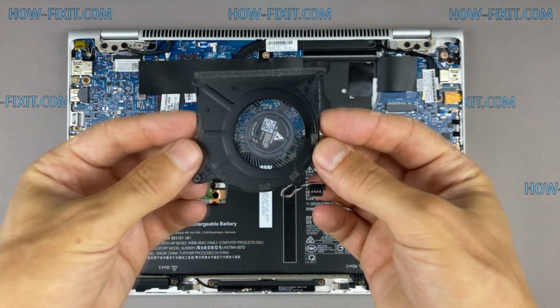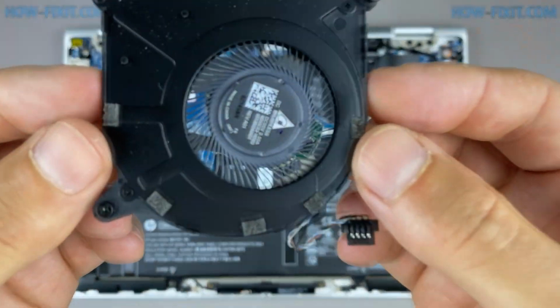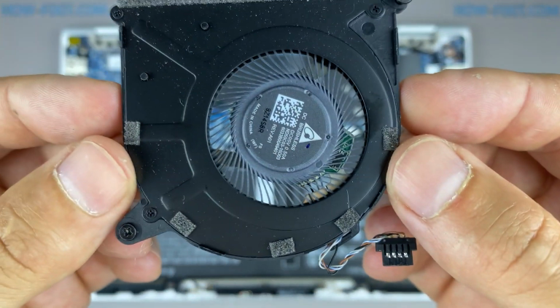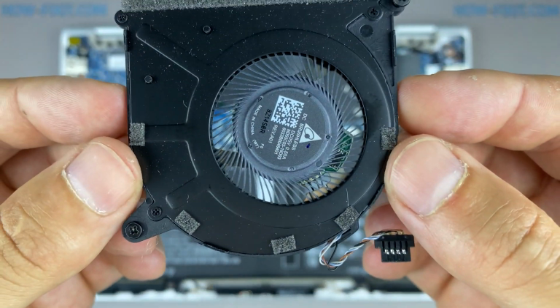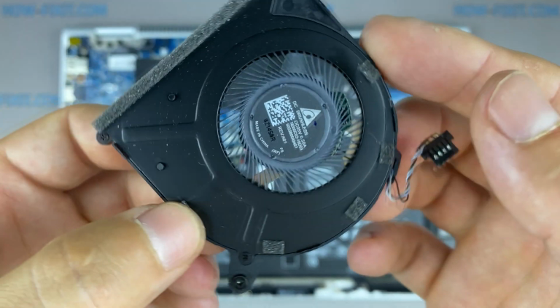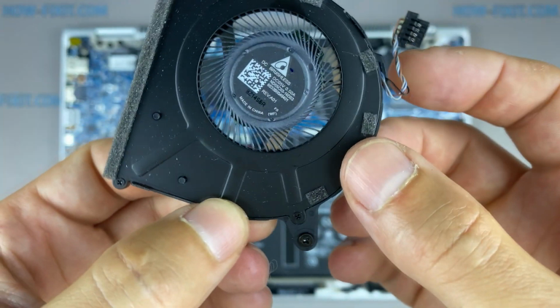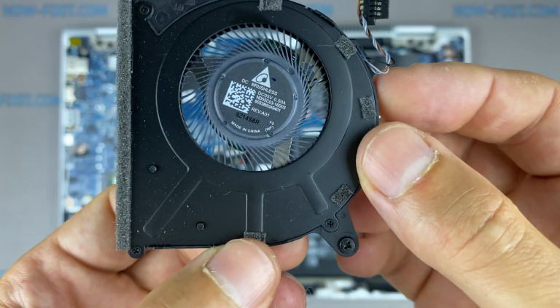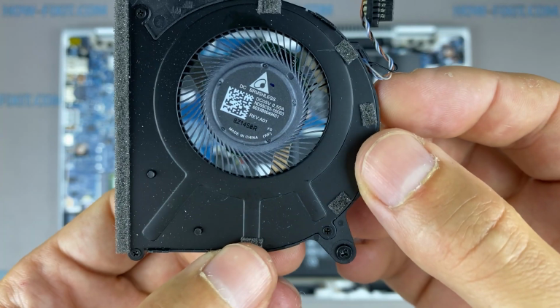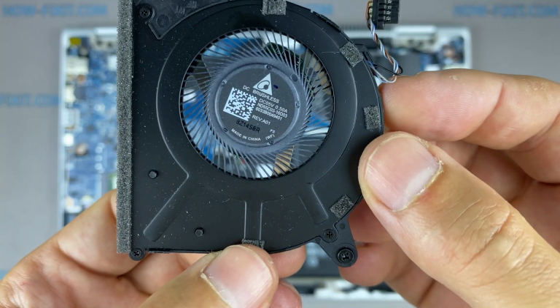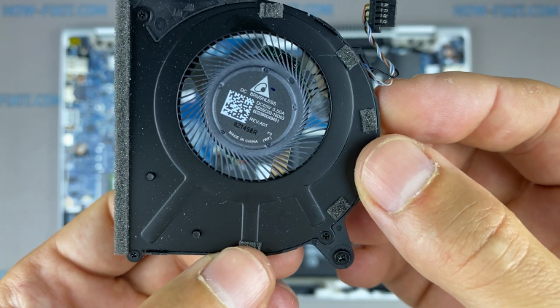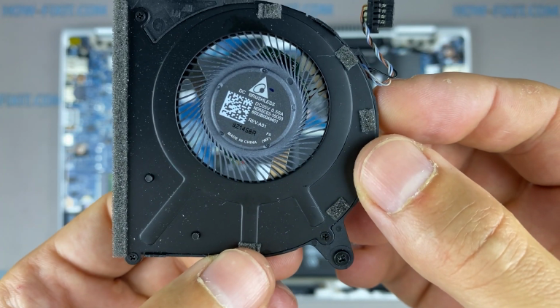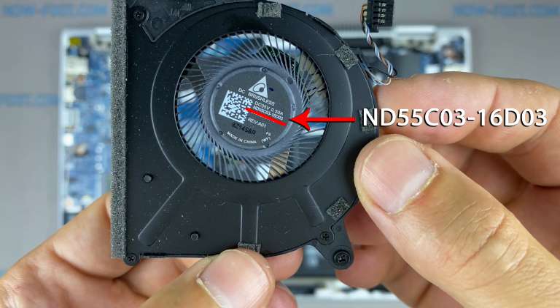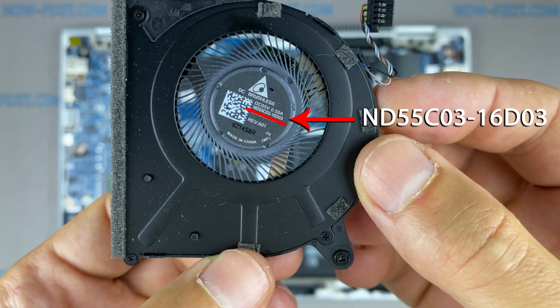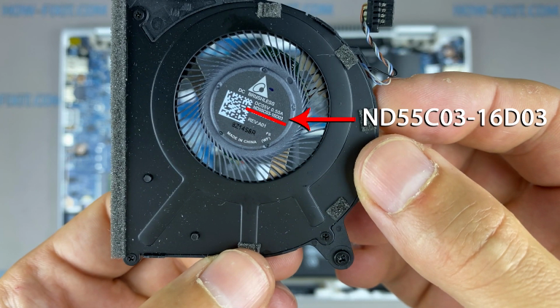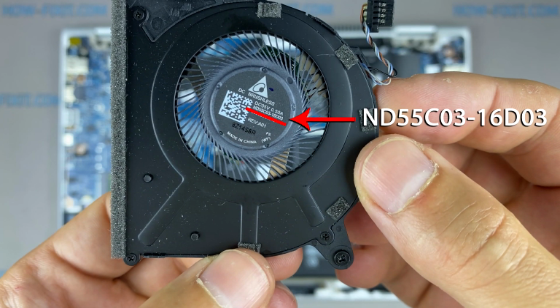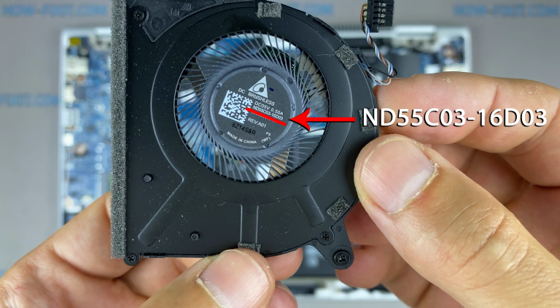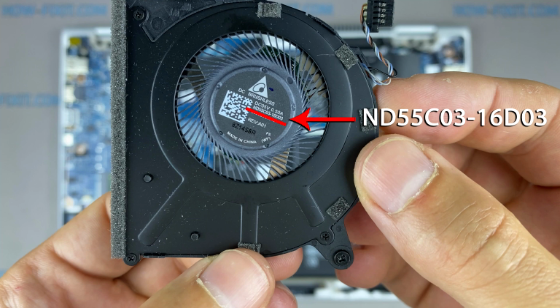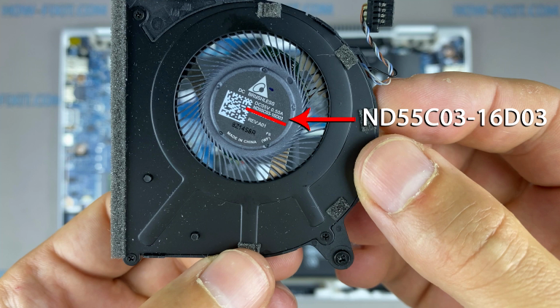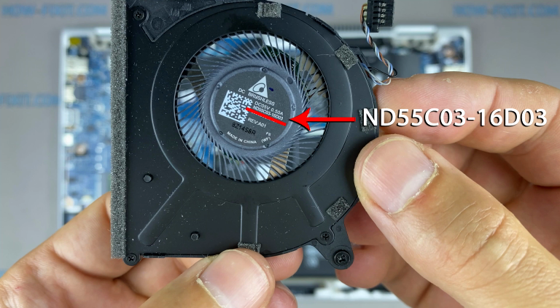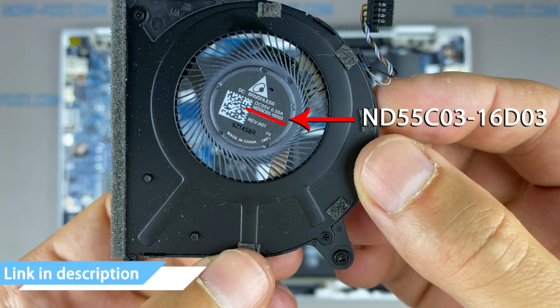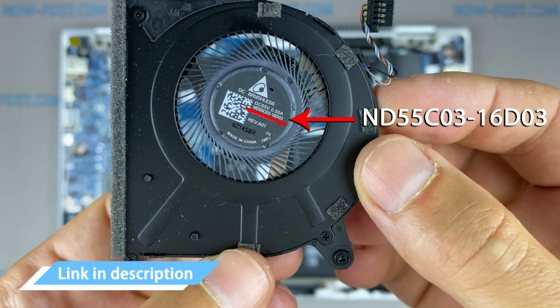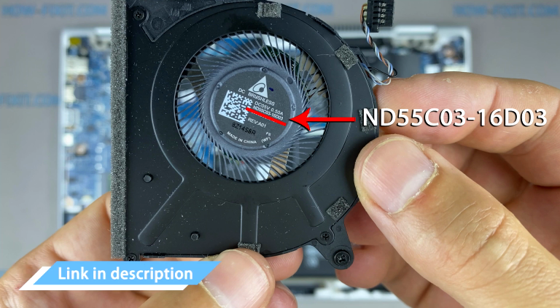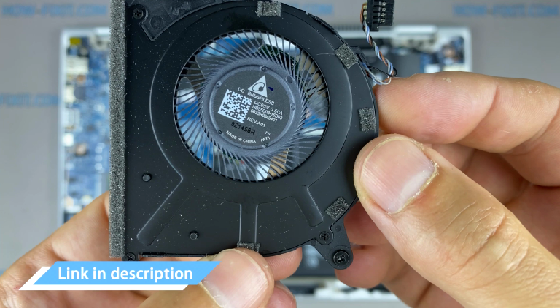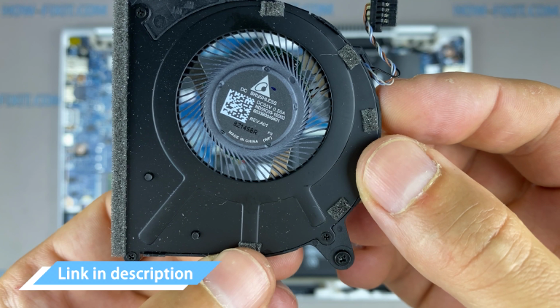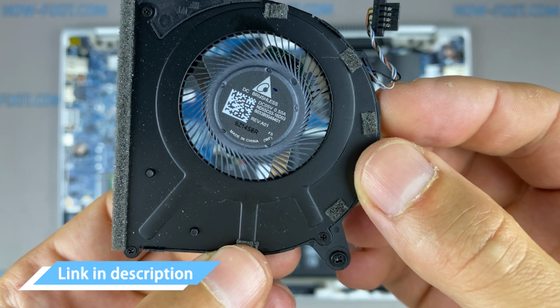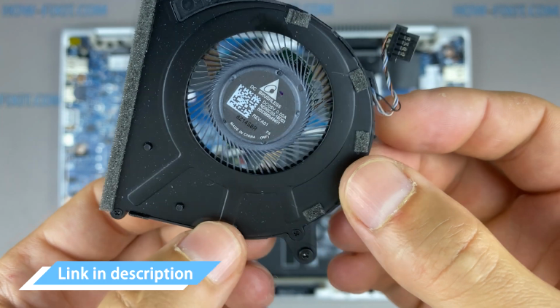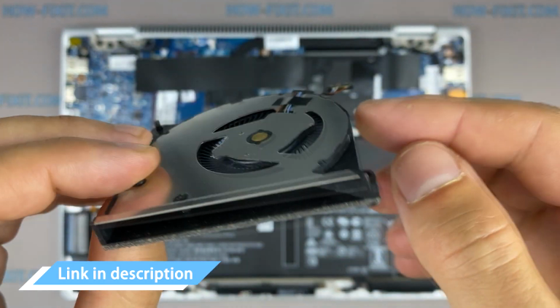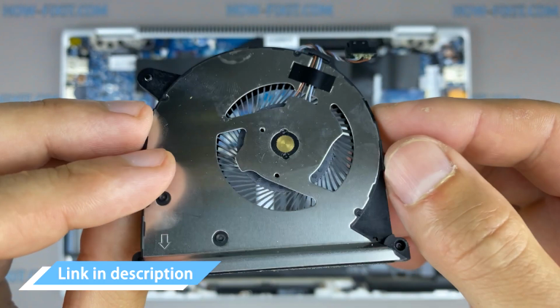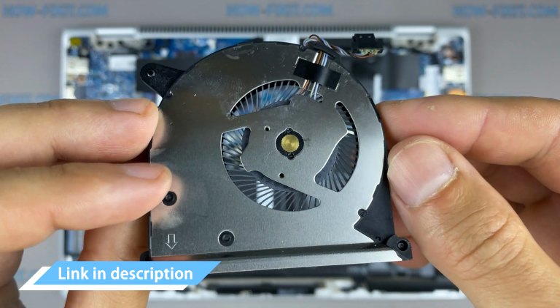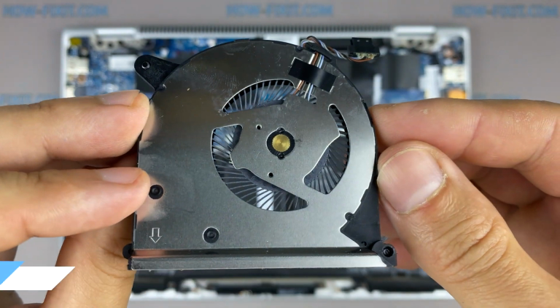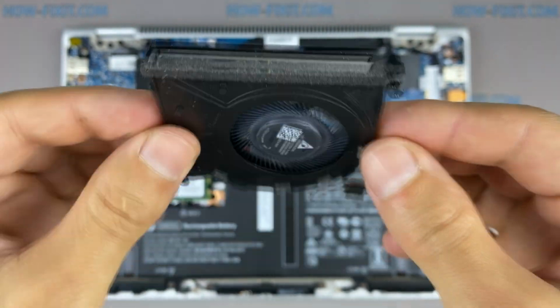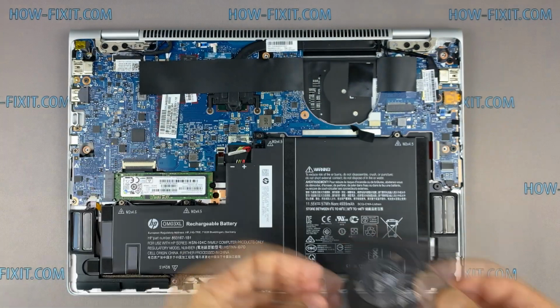If the fan is very noisy or doesn't work at all, you need to replace the fan. You can find a compatible fan for the replacement using the part number. Also, in the description under the video there is a link where you can buy a new fan for this laptop.